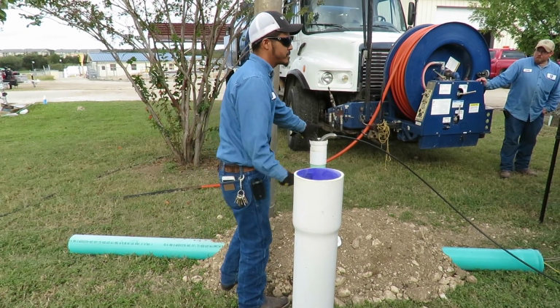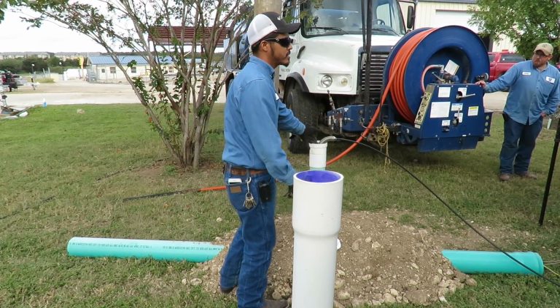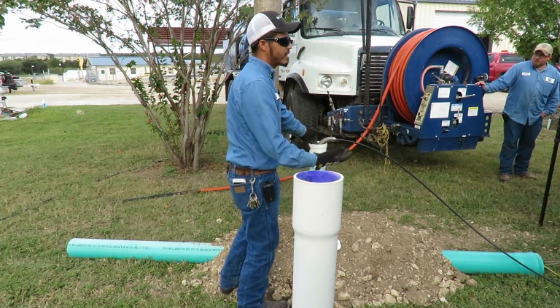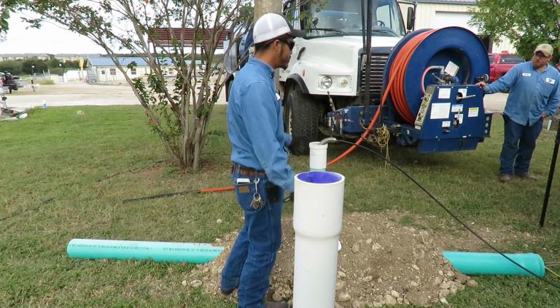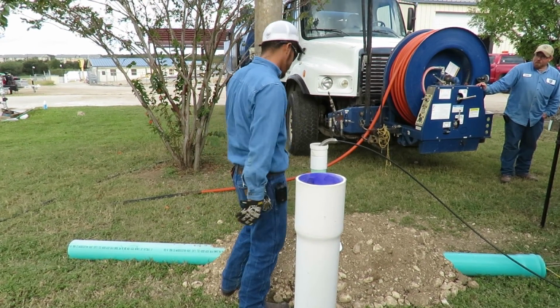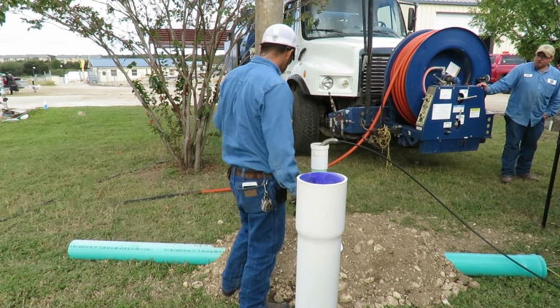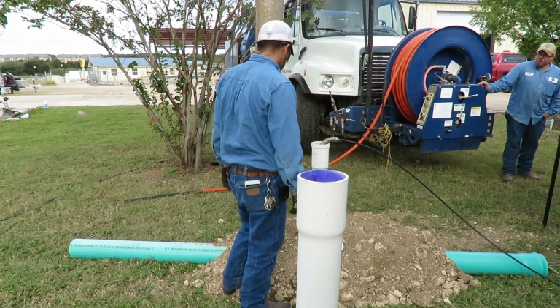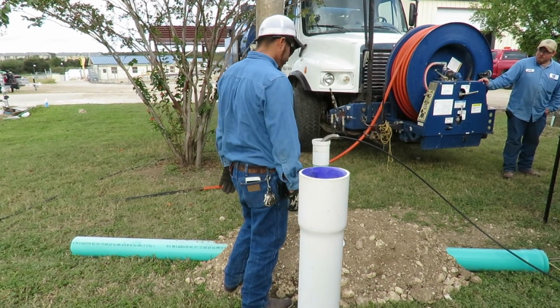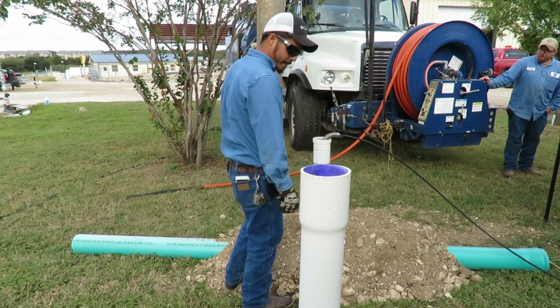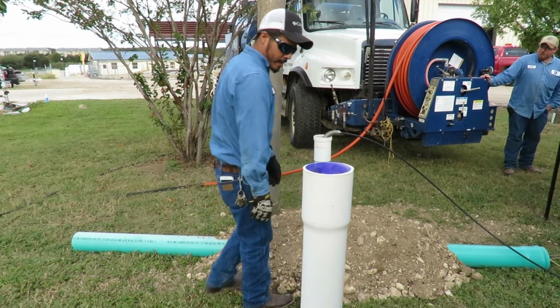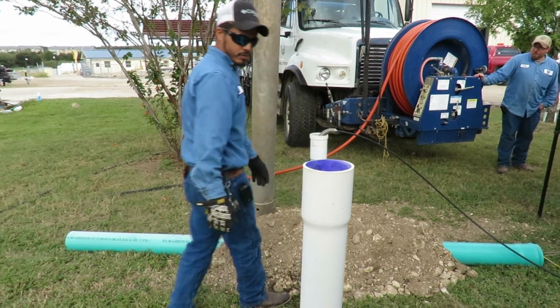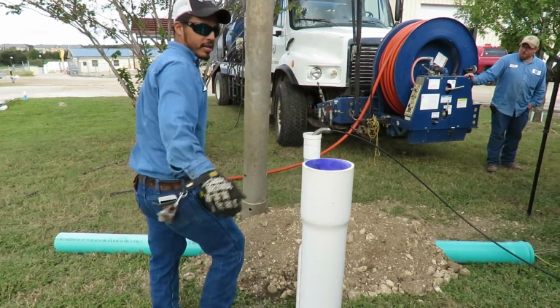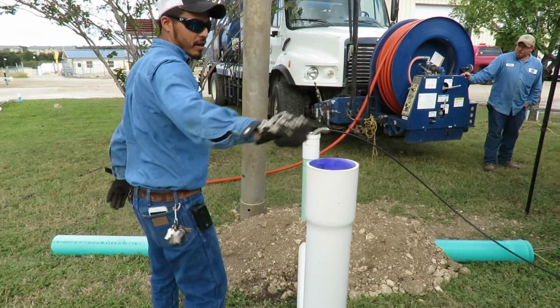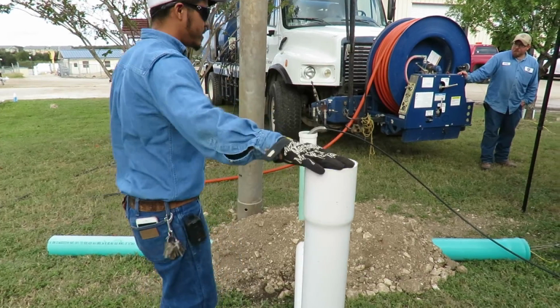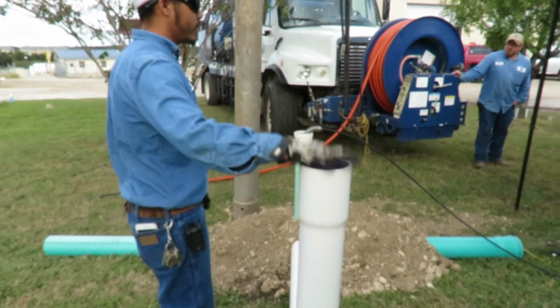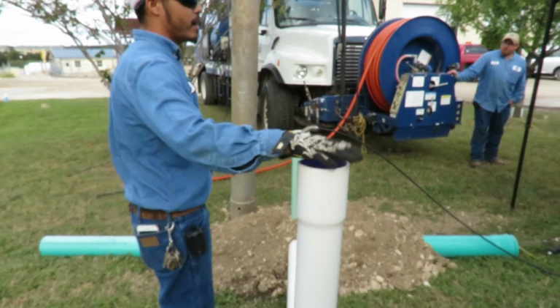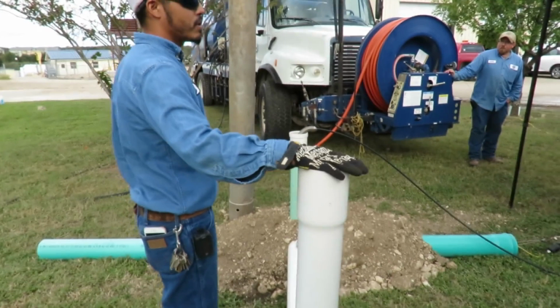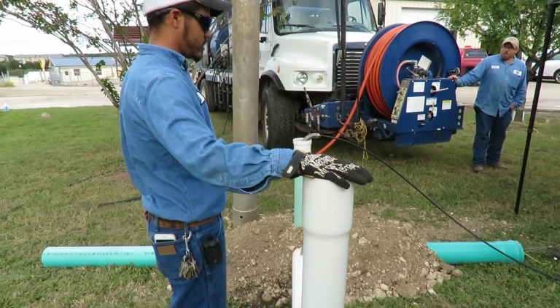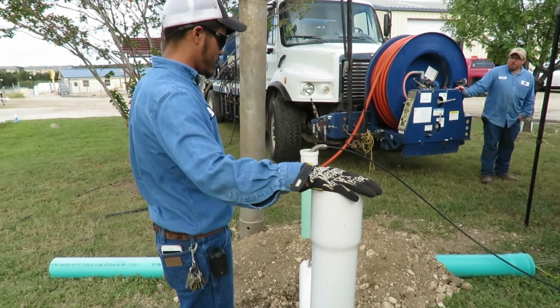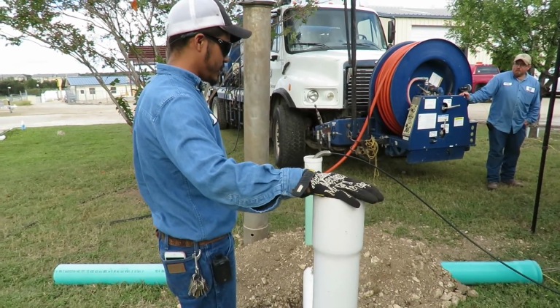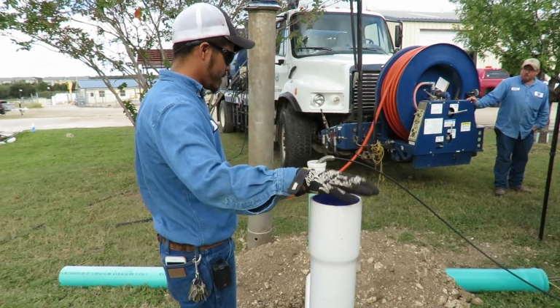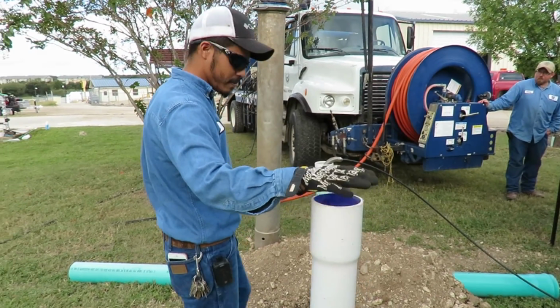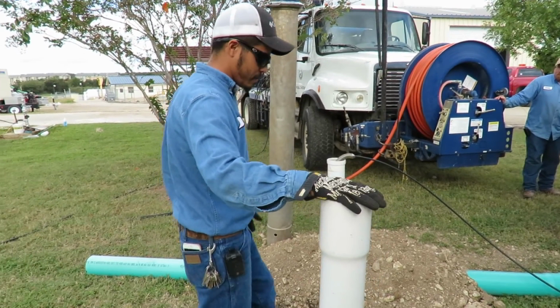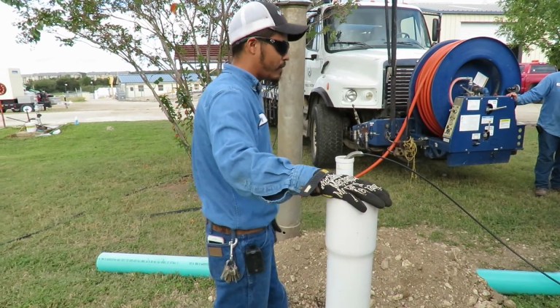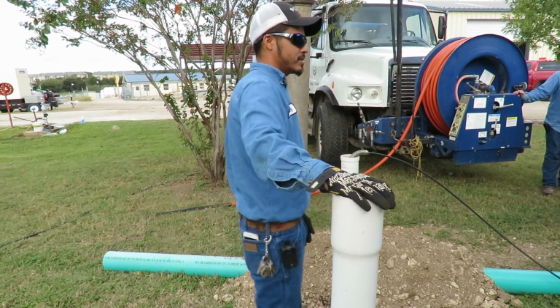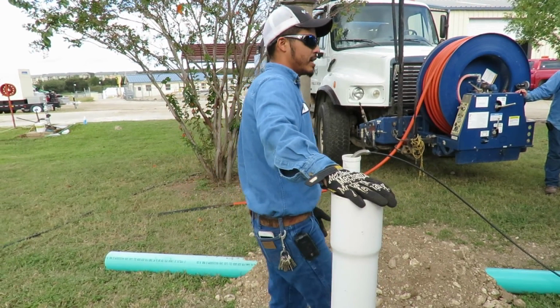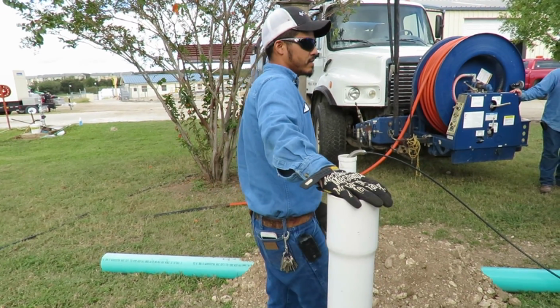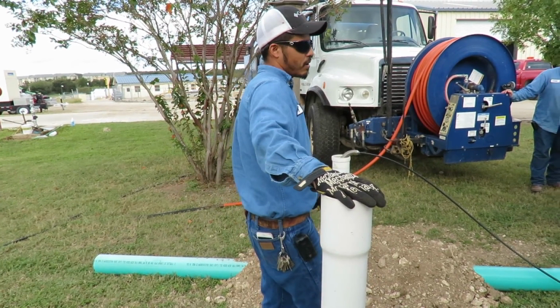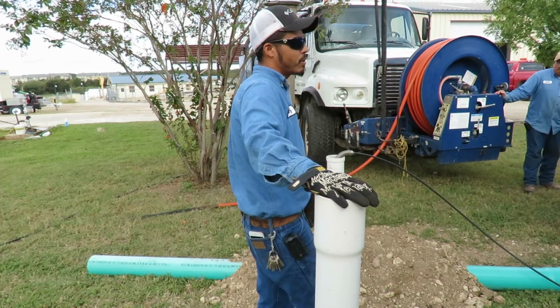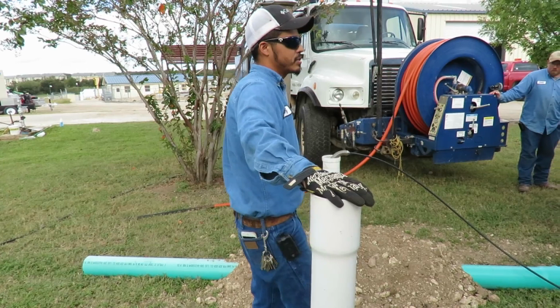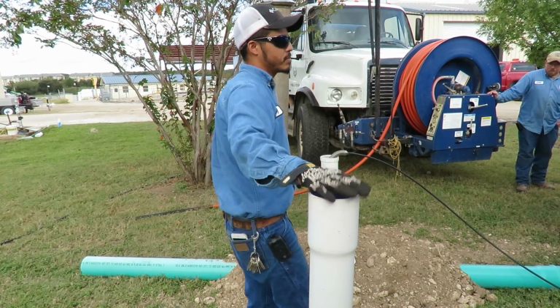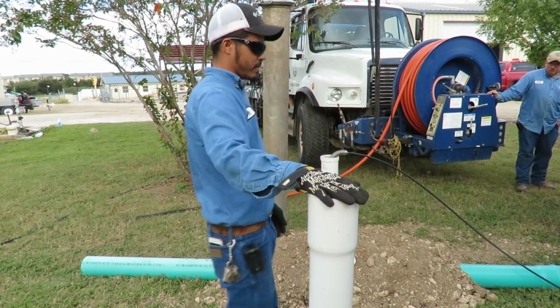The main could be obstructed, have roots, etc. I just wanted to give y'all an idea of how that works and when it falls into the hands of the homeowner's problem.